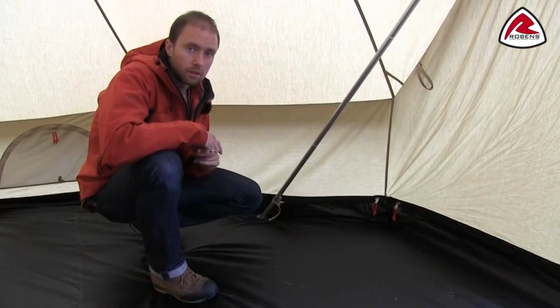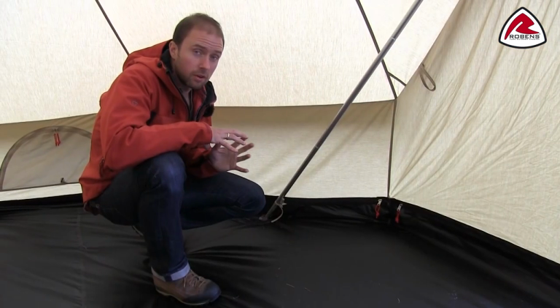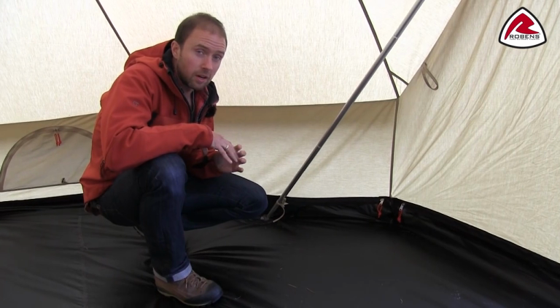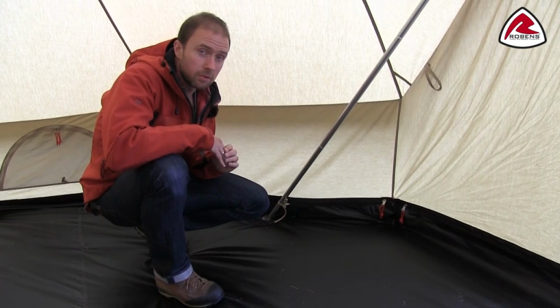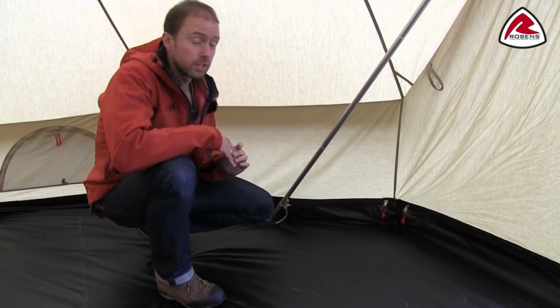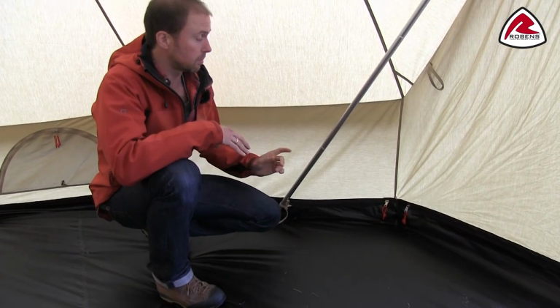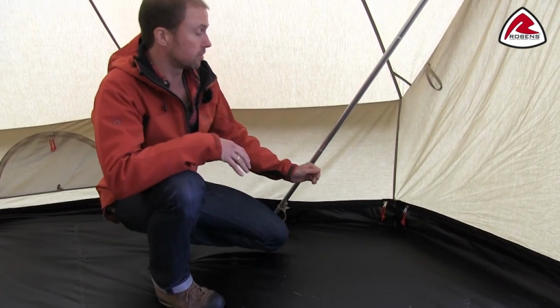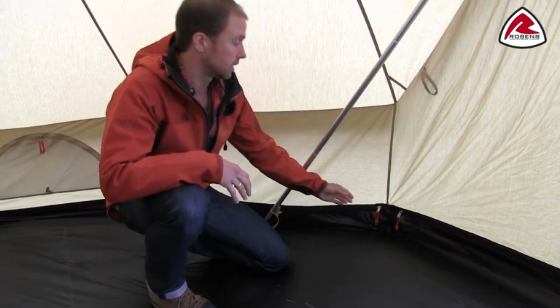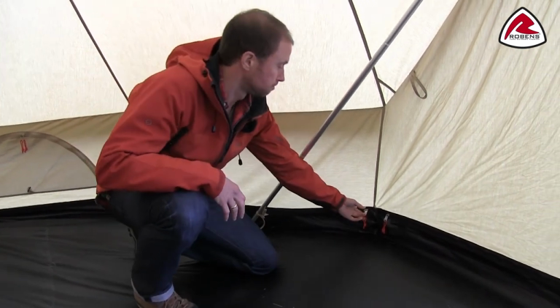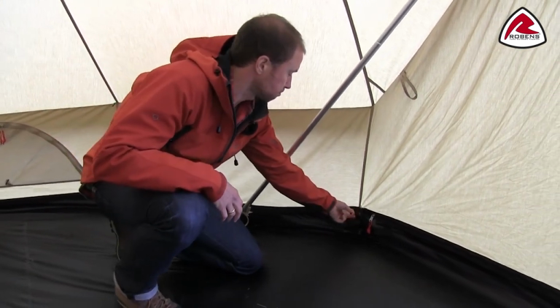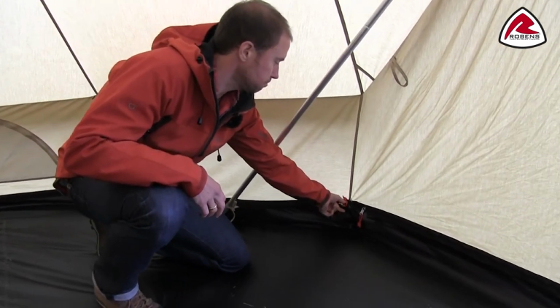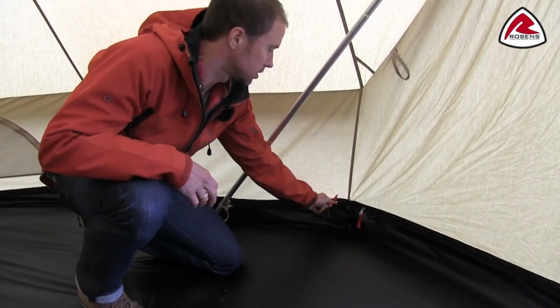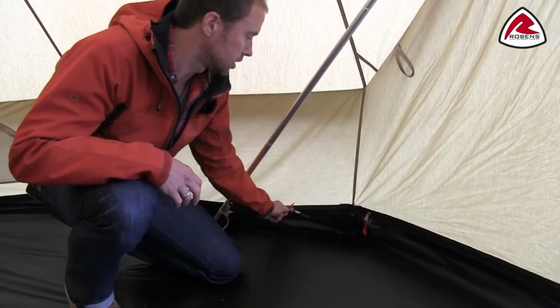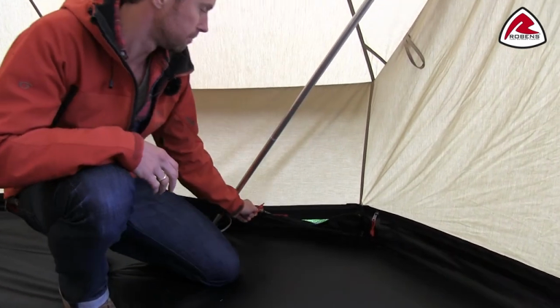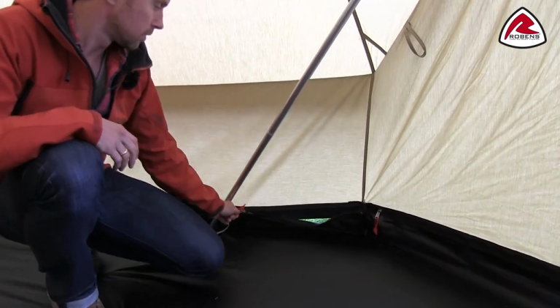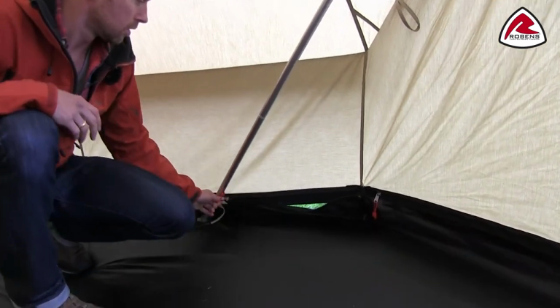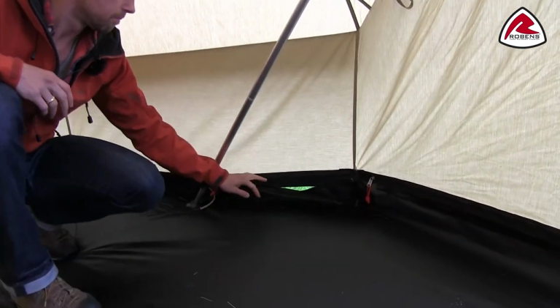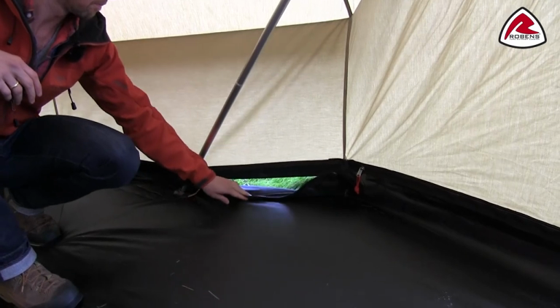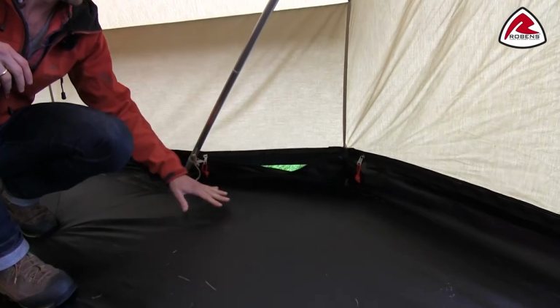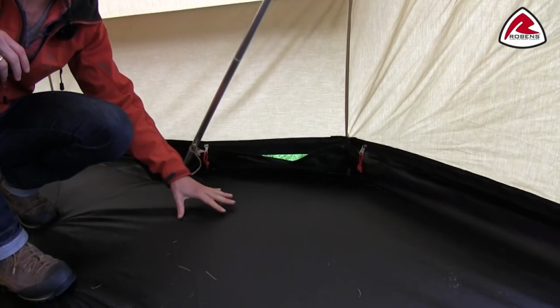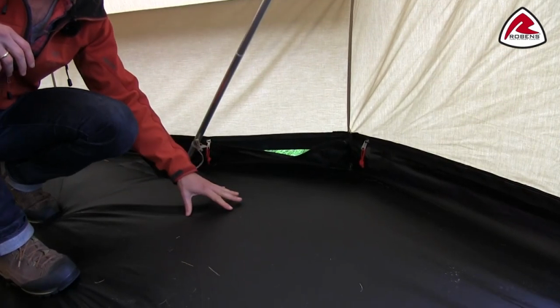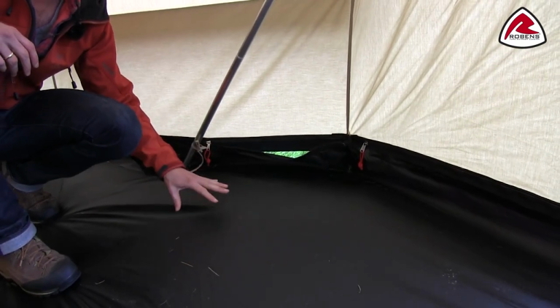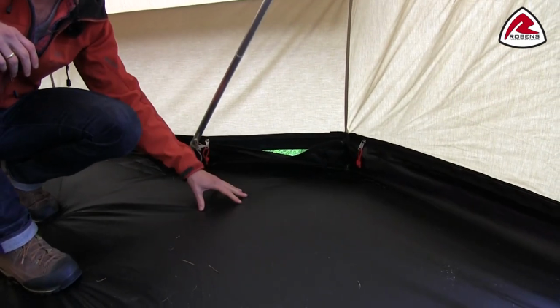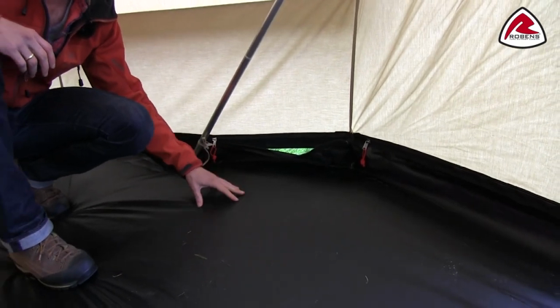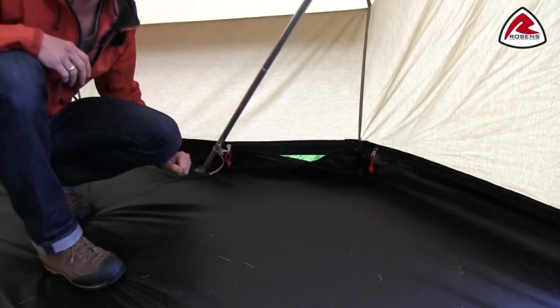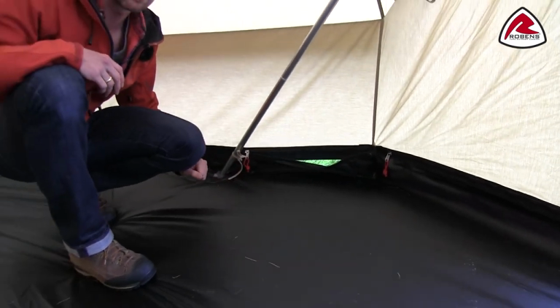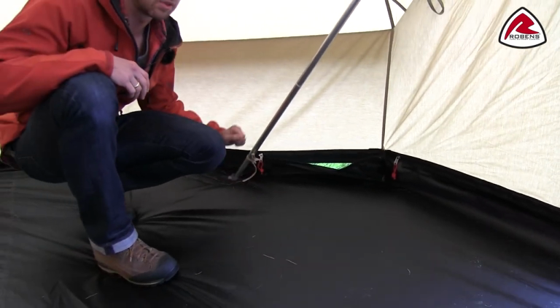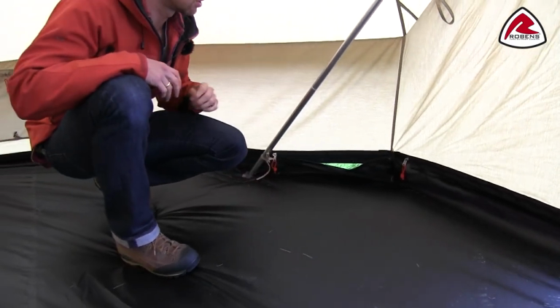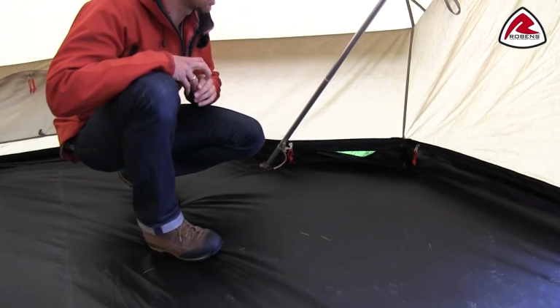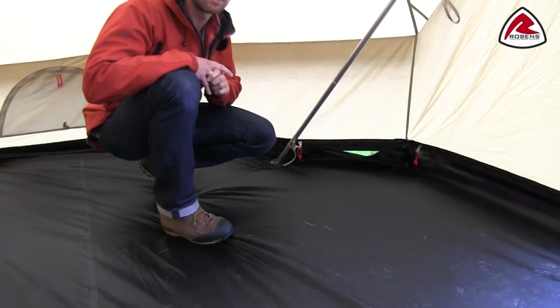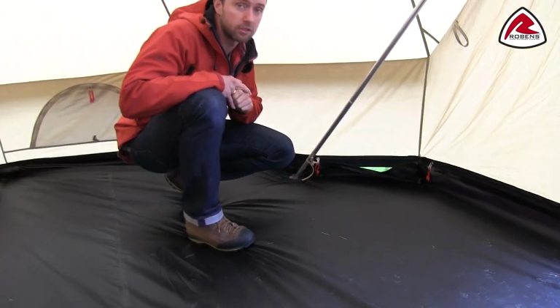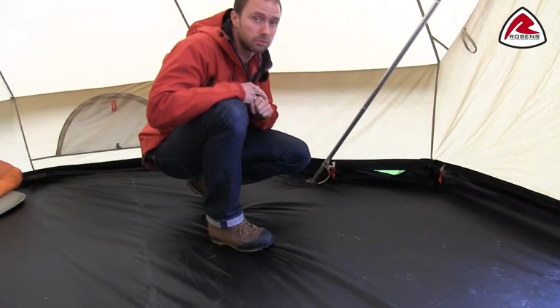The Klondike comes with a fully zip-in ground sheet, as you can see here. It's made out of a tough oxford polyester with a hydrostatic head of 5000 mm.